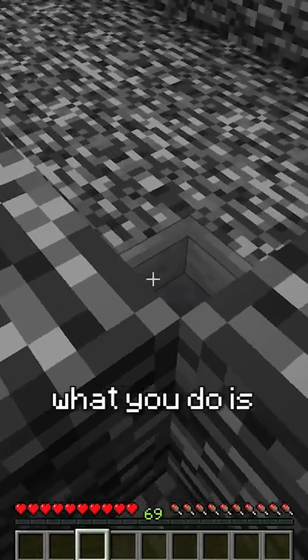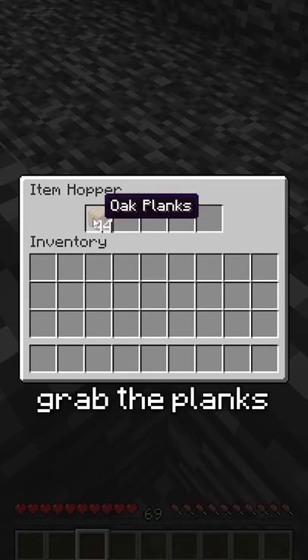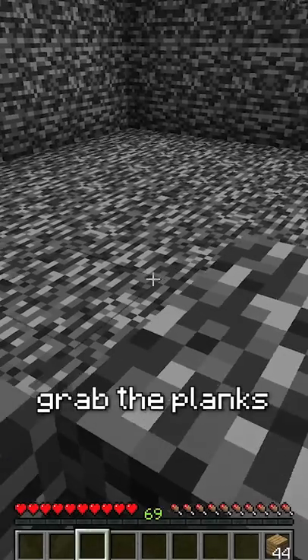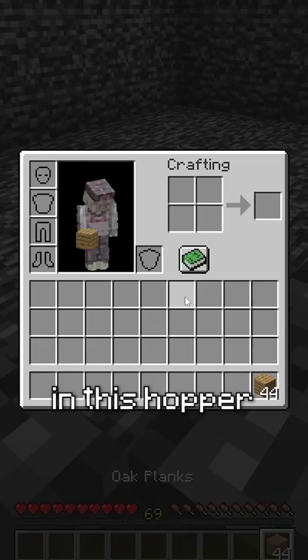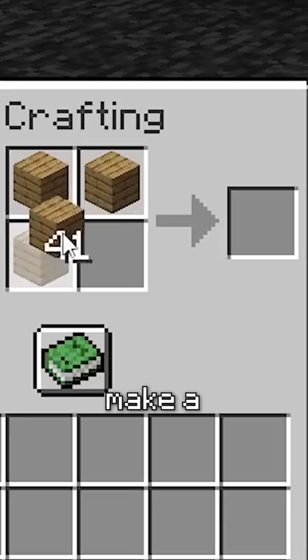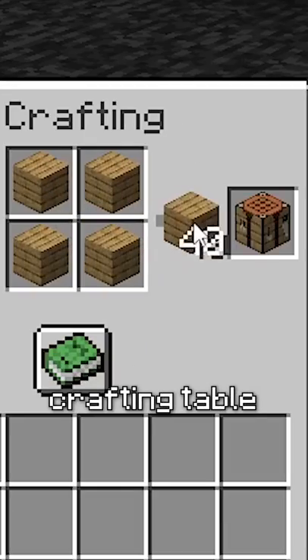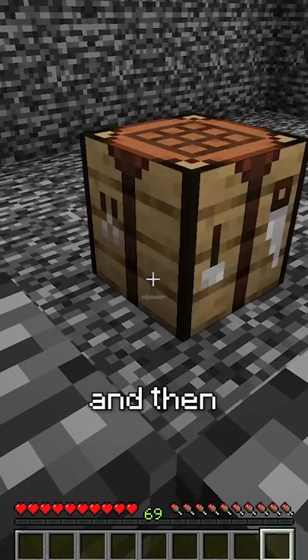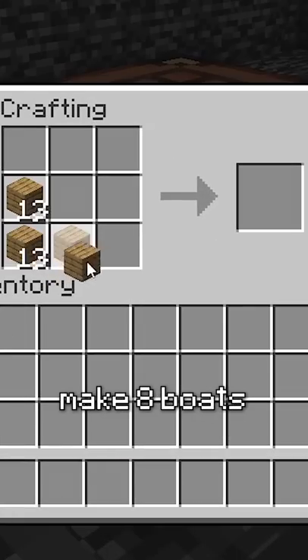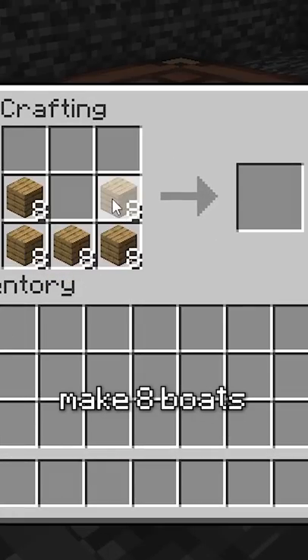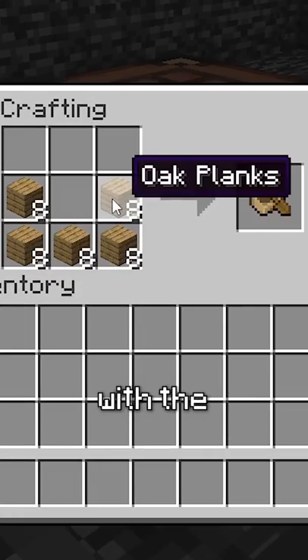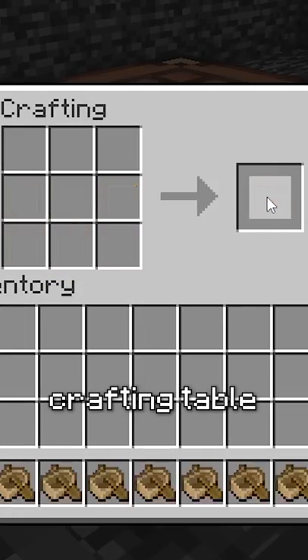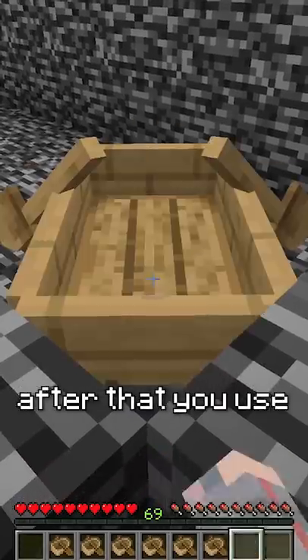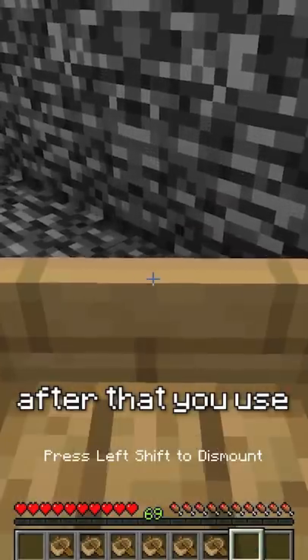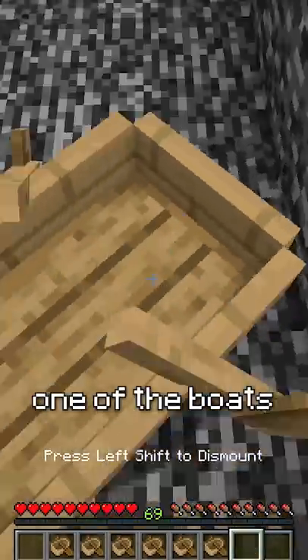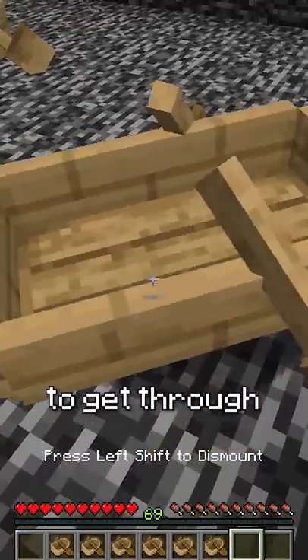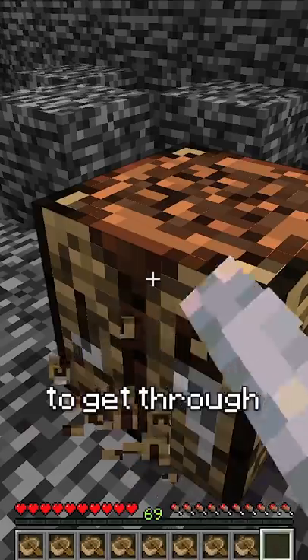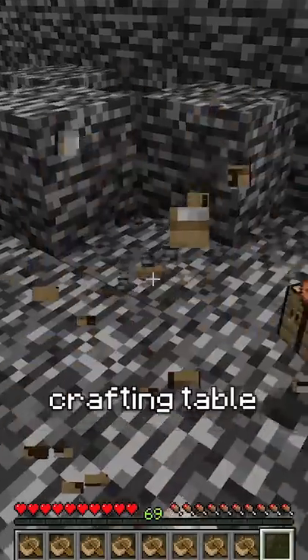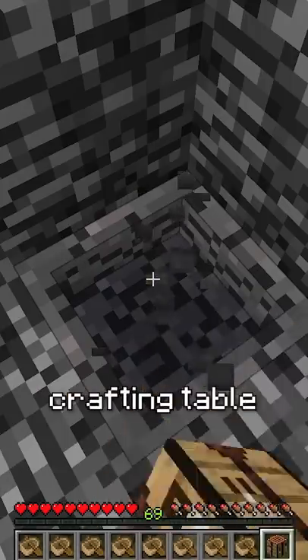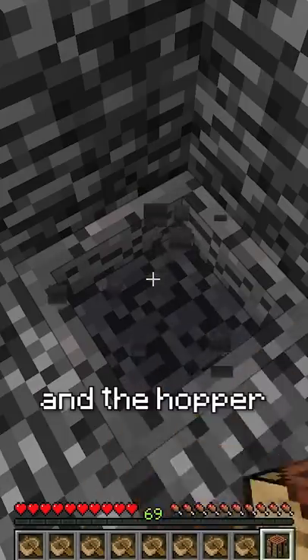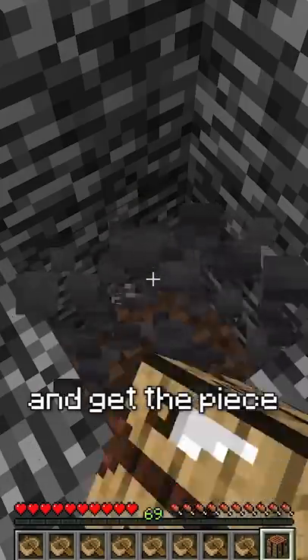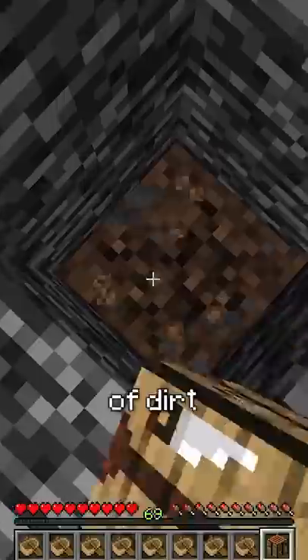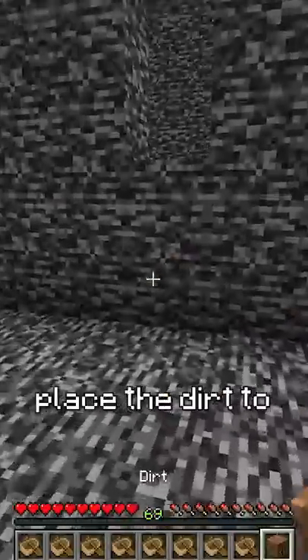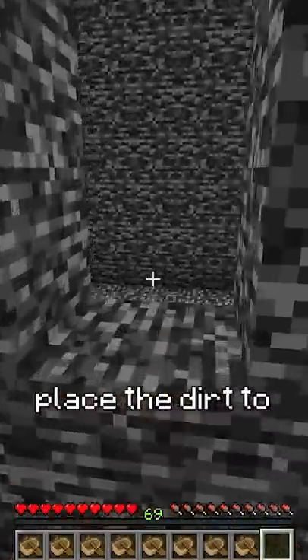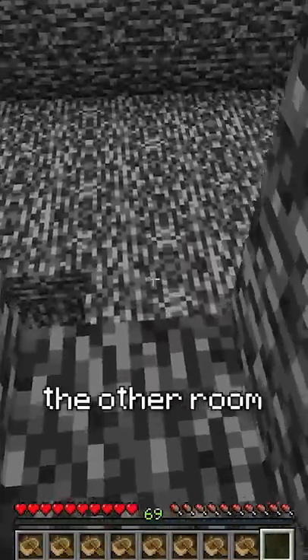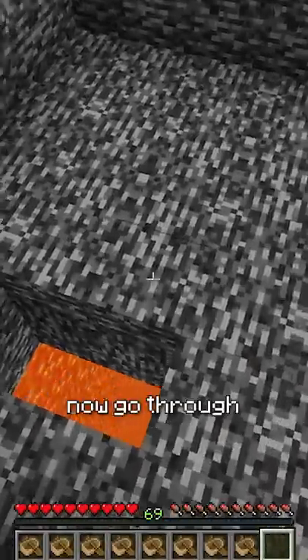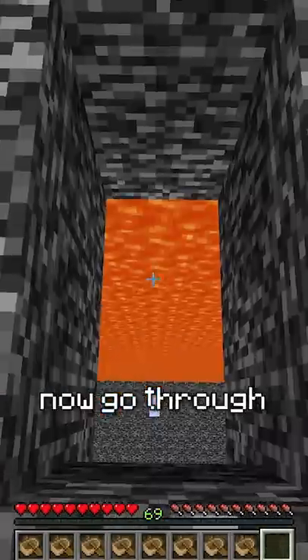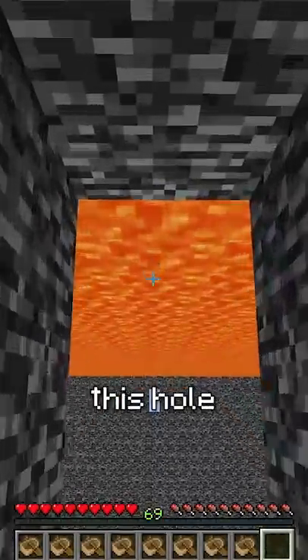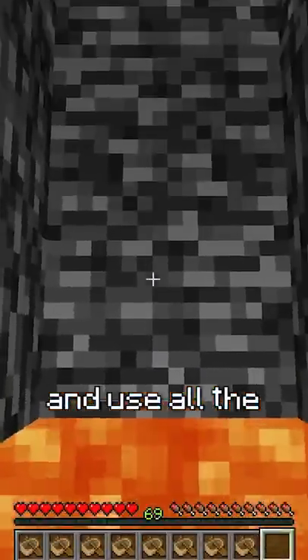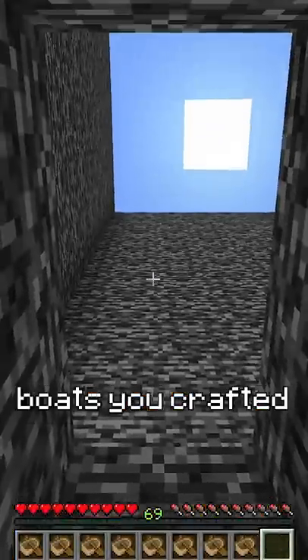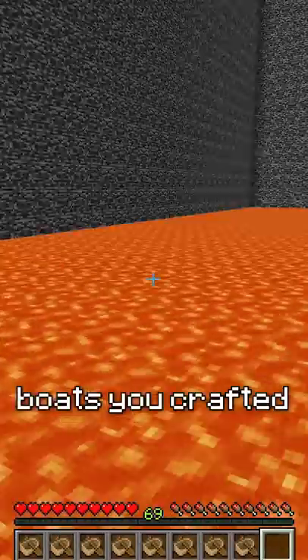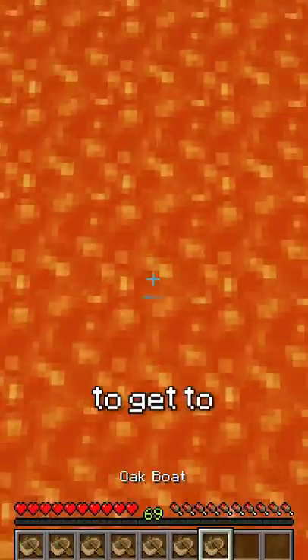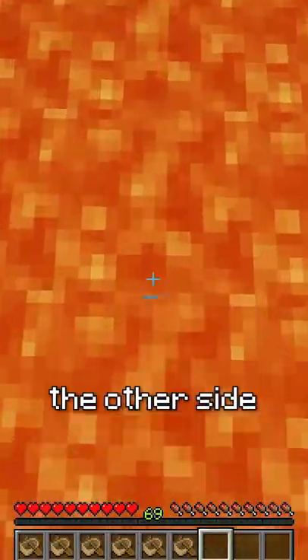What you do is grab the planks in this hopper, make a crafting table, and then make 8 boats with the crafting table. After that, you use one of the boats to get through, break the crafting table and the hopper and get the piece of dirt, place the dirt to get to the other room. Now go through this hole and use all the boats you crafted to get to the other side.